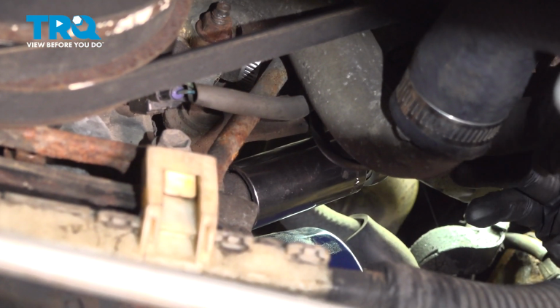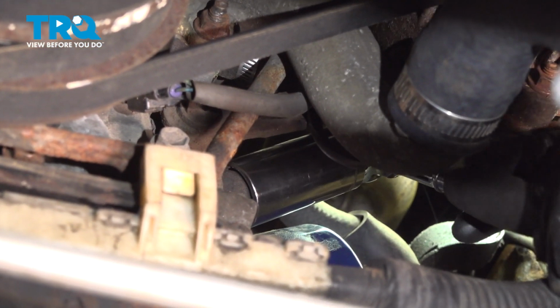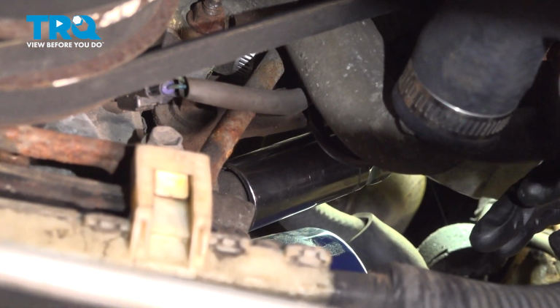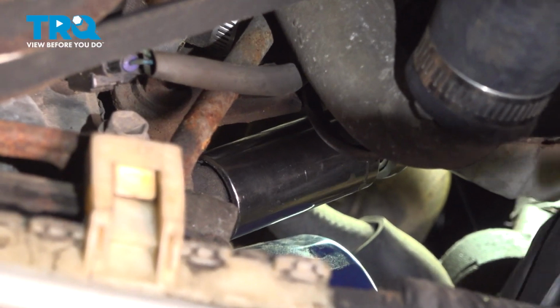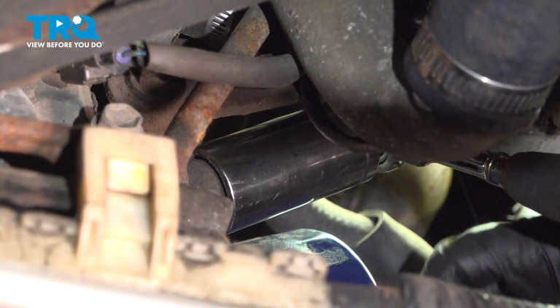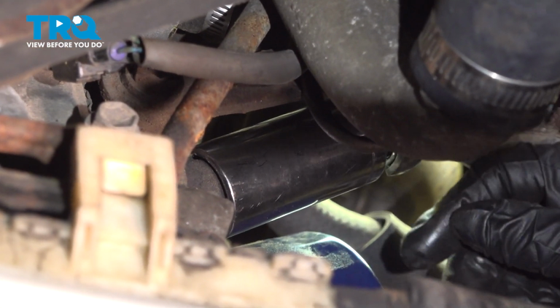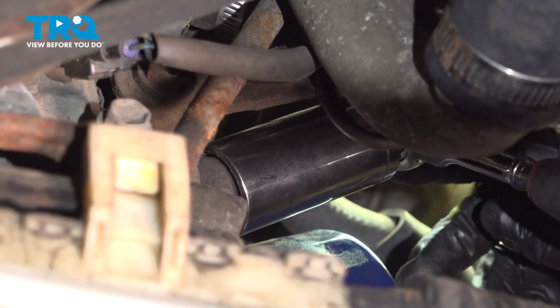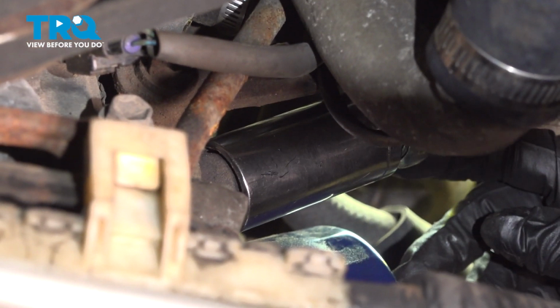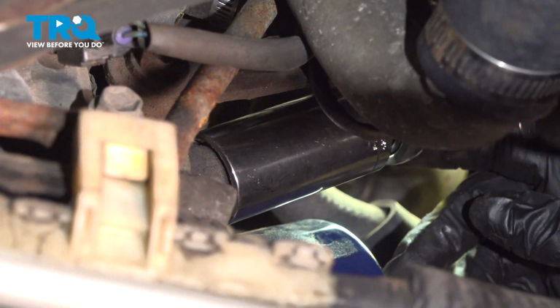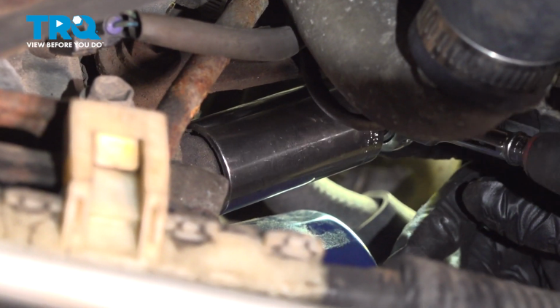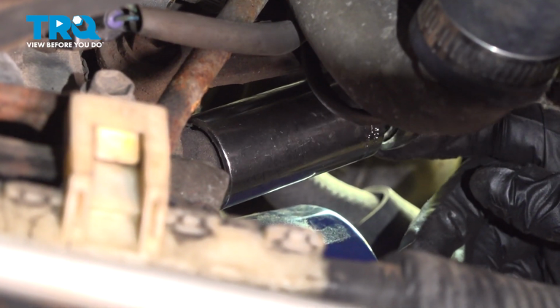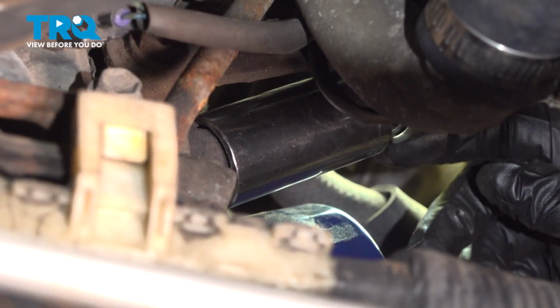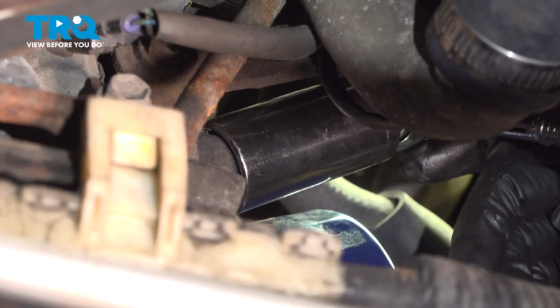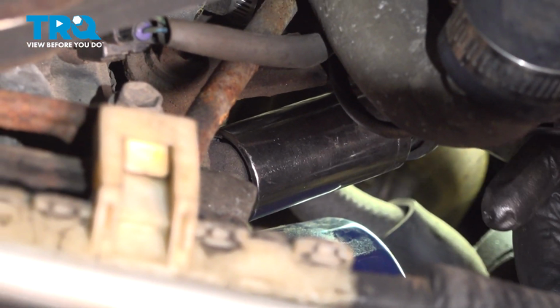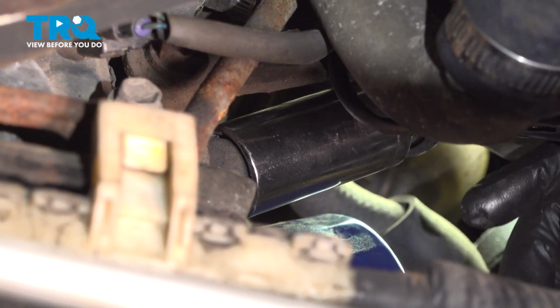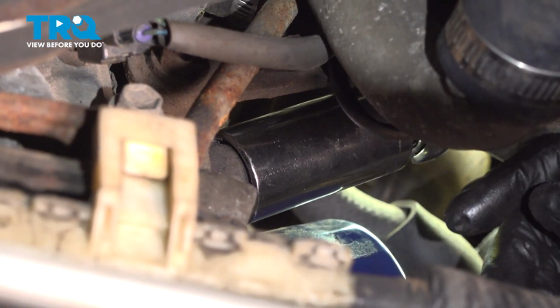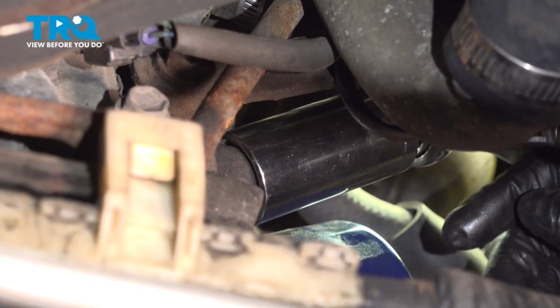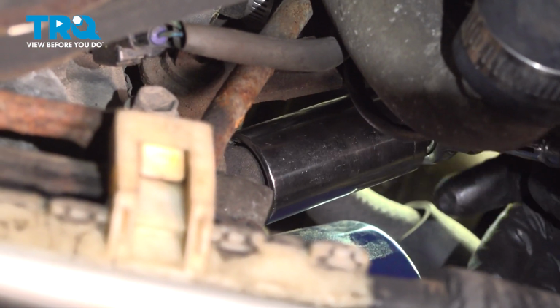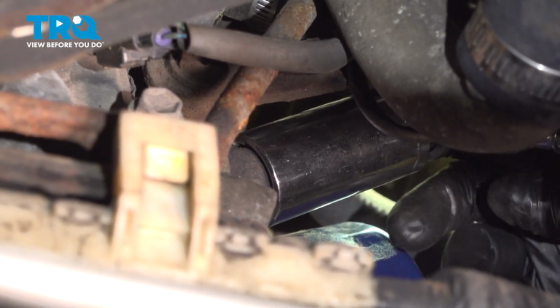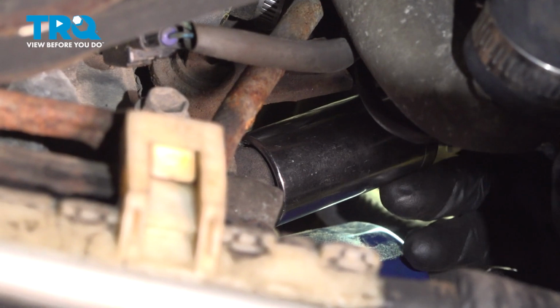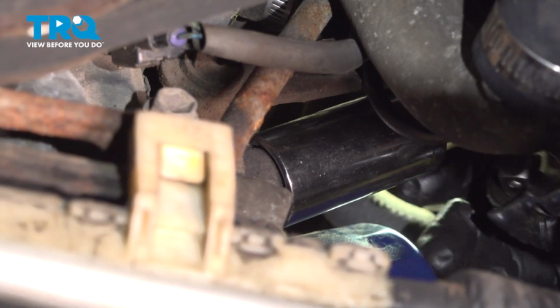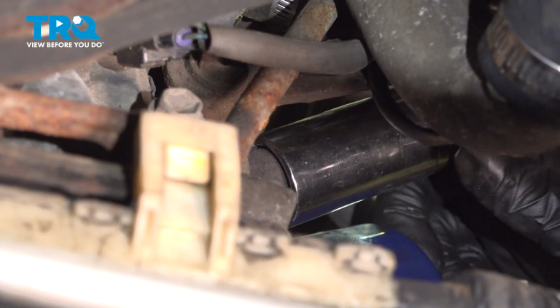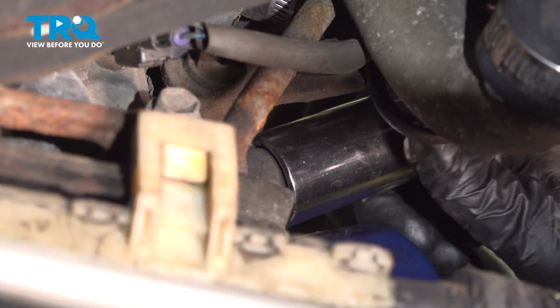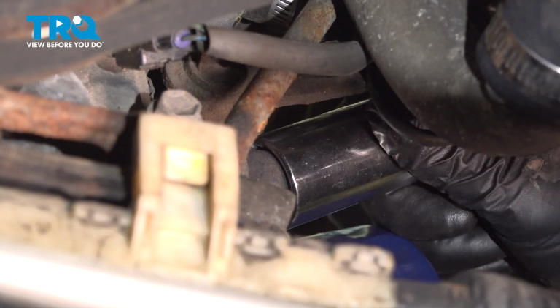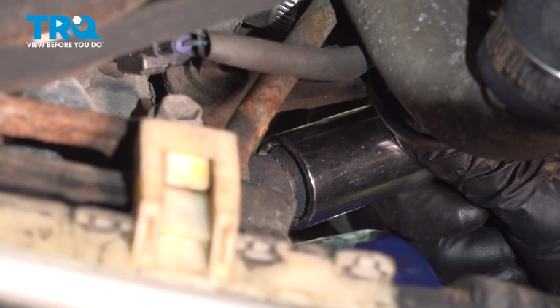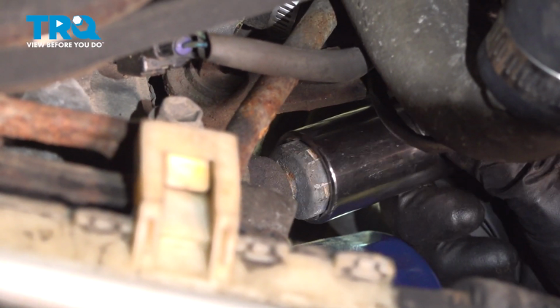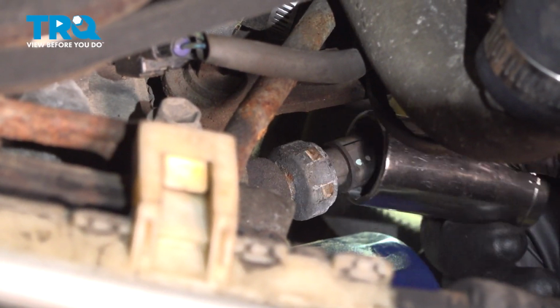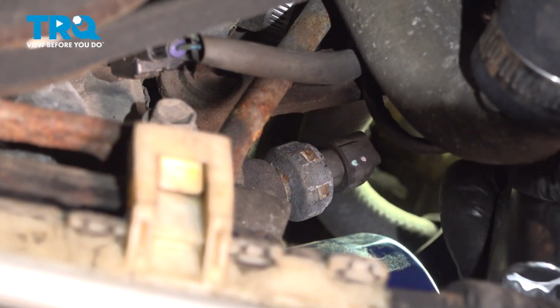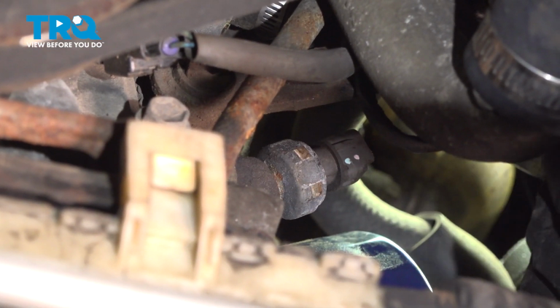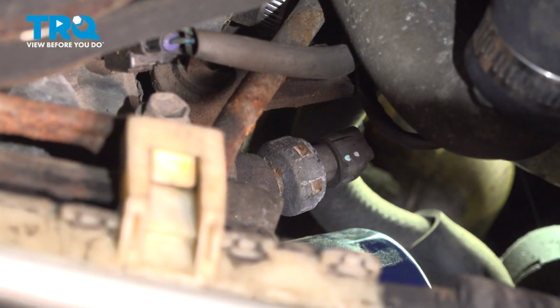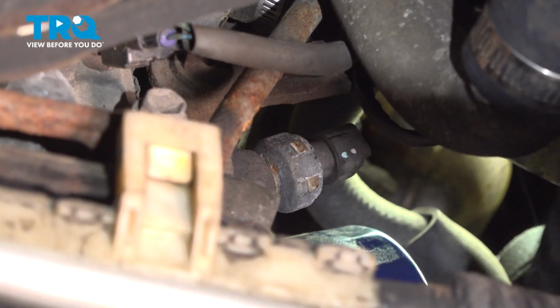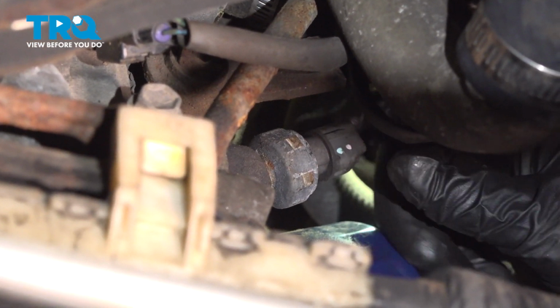You might have a little residual oil come out, so make sure you have a catch pan underneath. You can always take the ratchet and socket off and do the rest by hand.